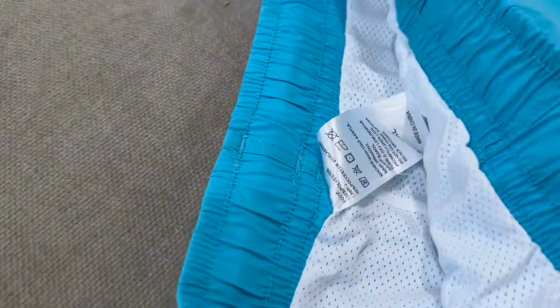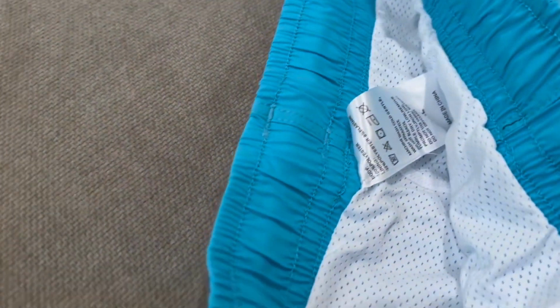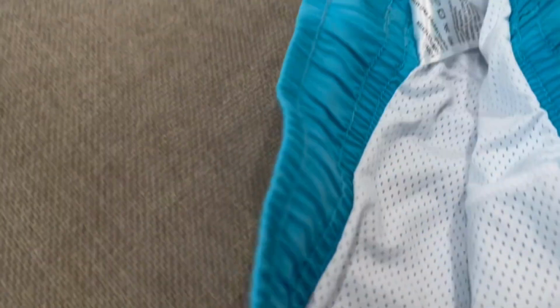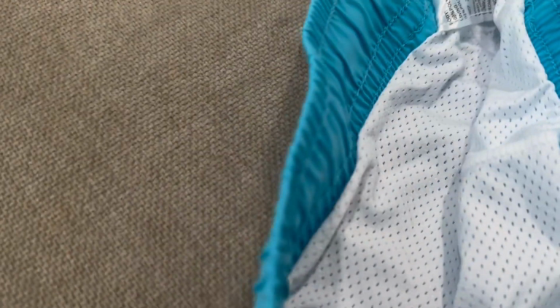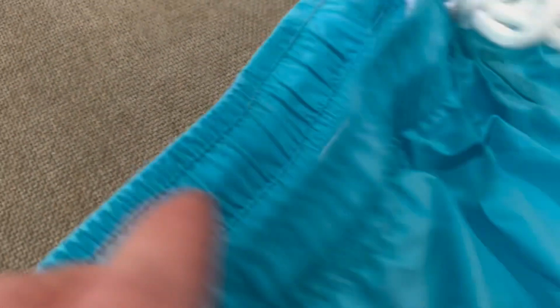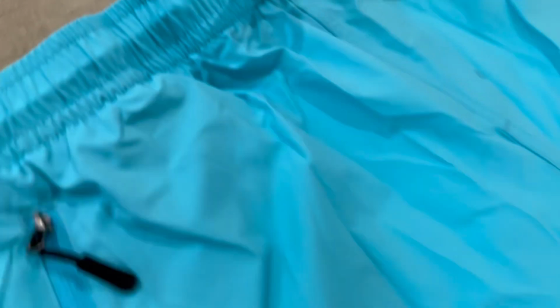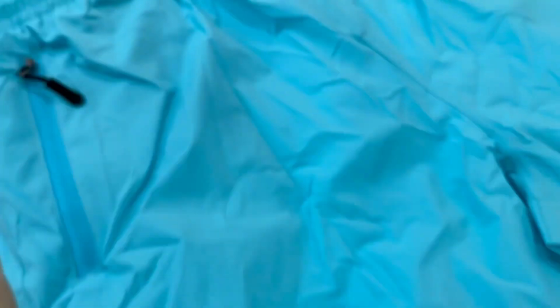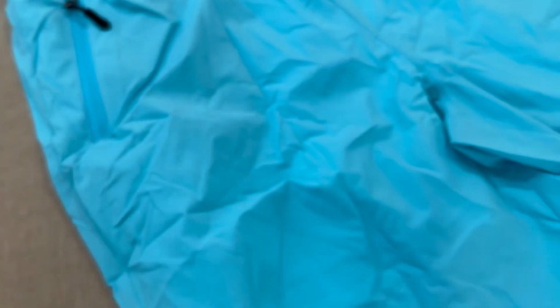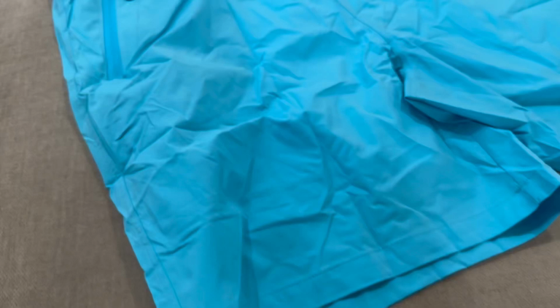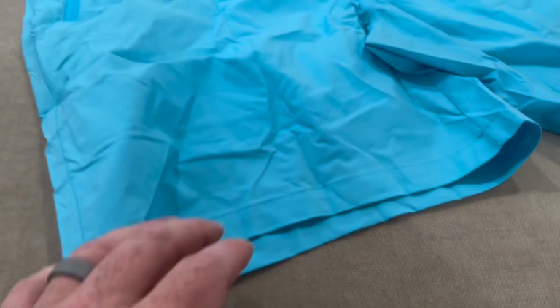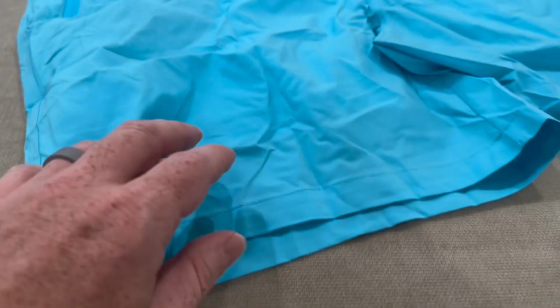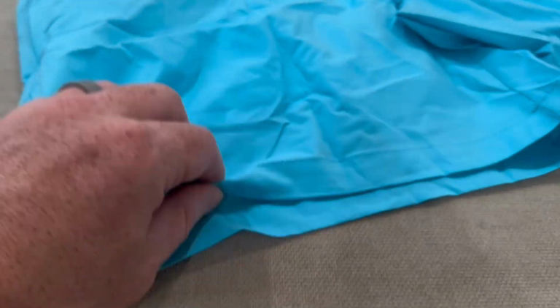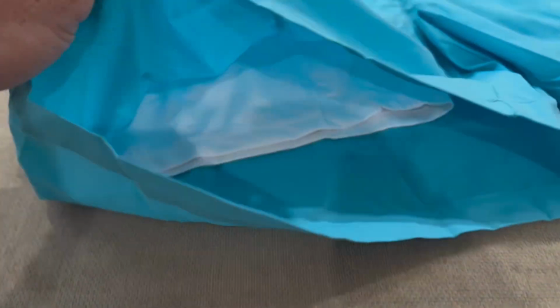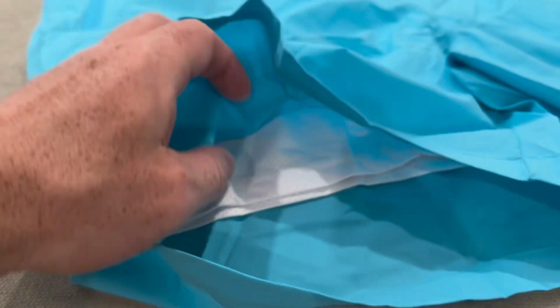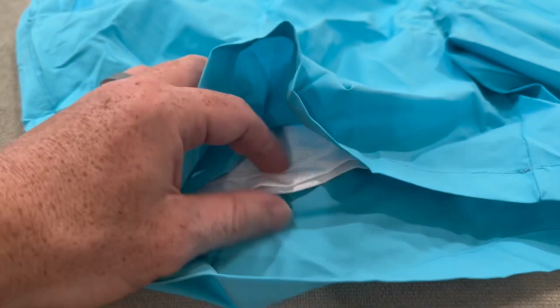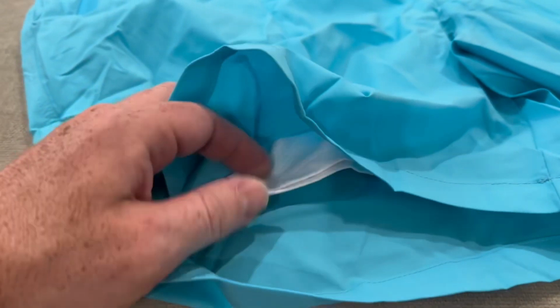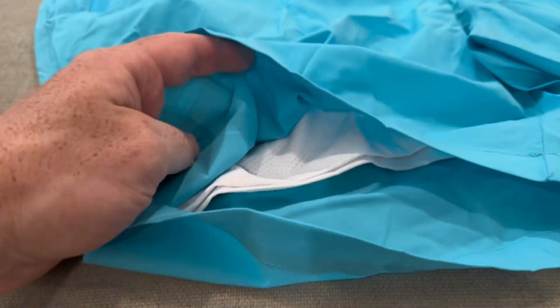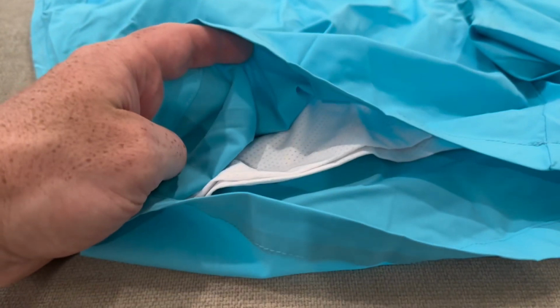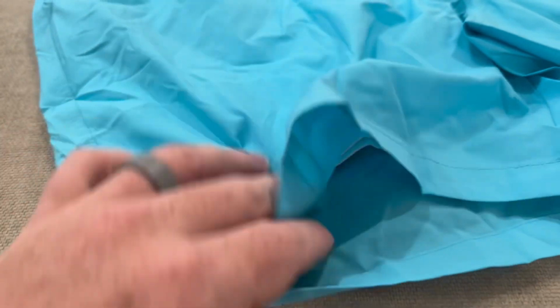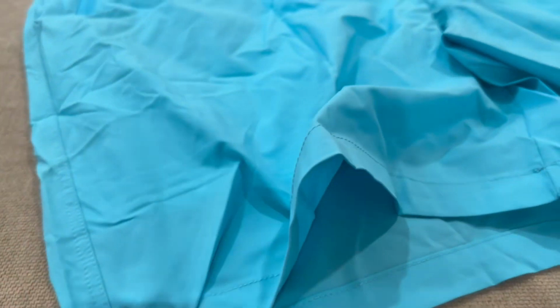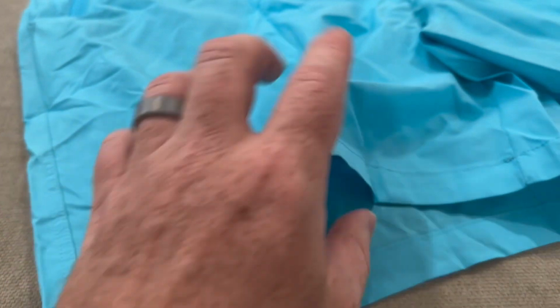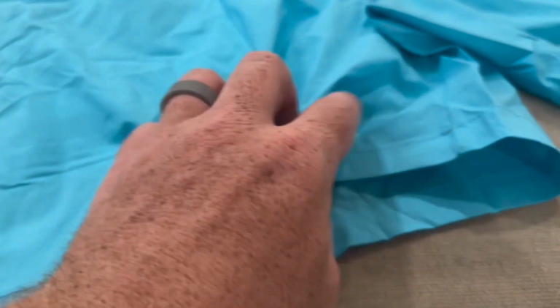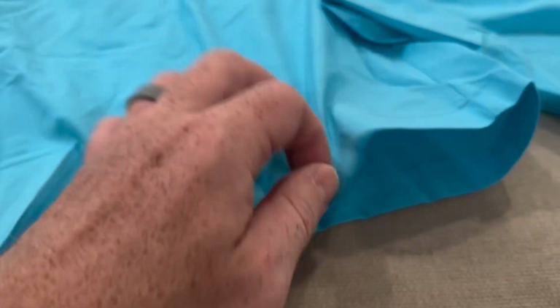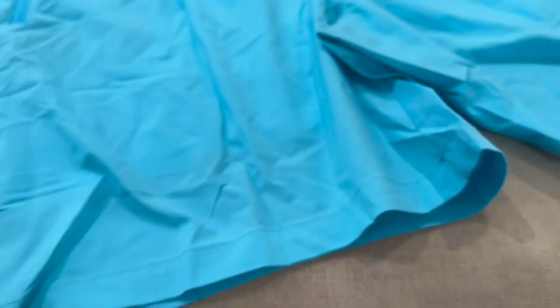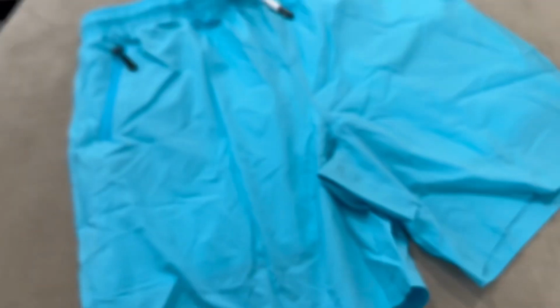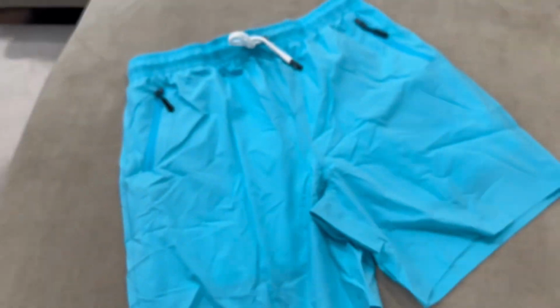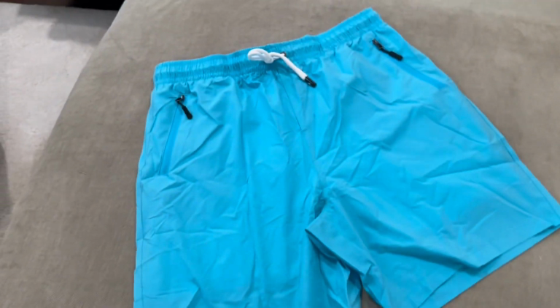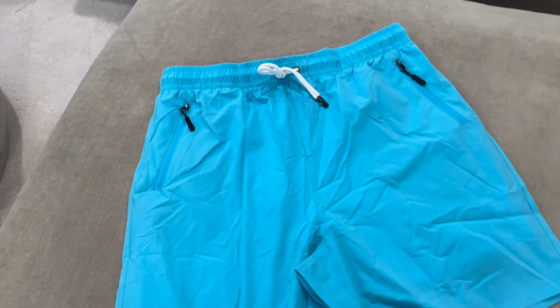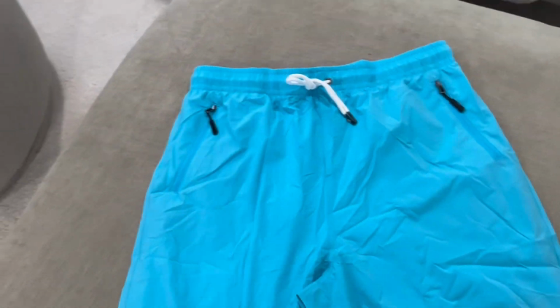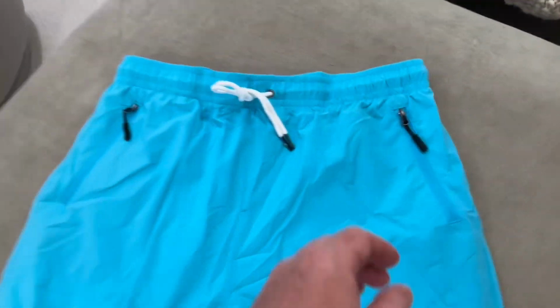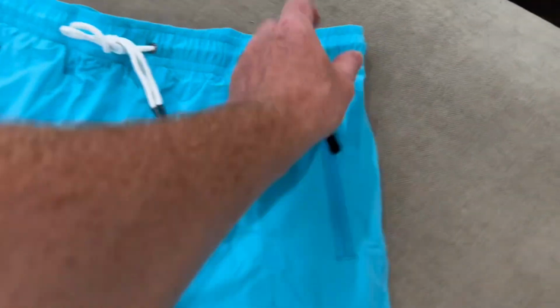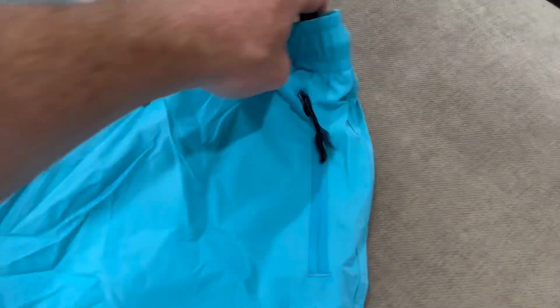First off, the stitching and quality of materials is top-notch. The liner on the inside is super comfortable, and they have a board short liner, which is different from any other swimsuit I've seen before. More on that in a minute.